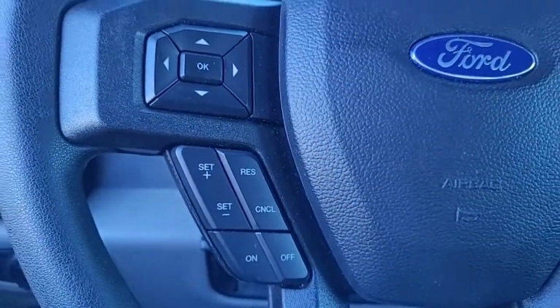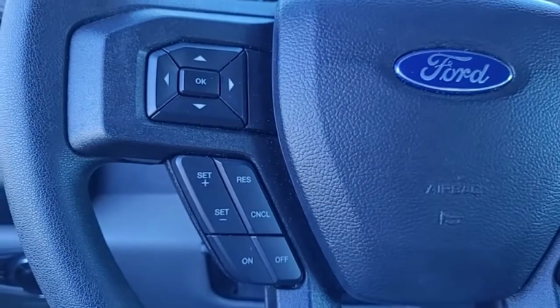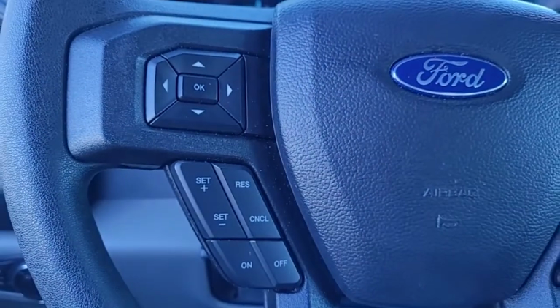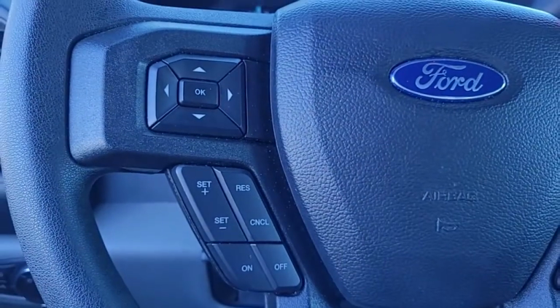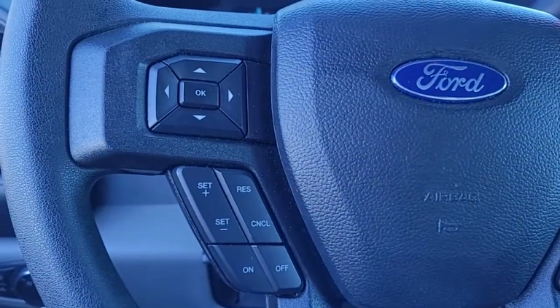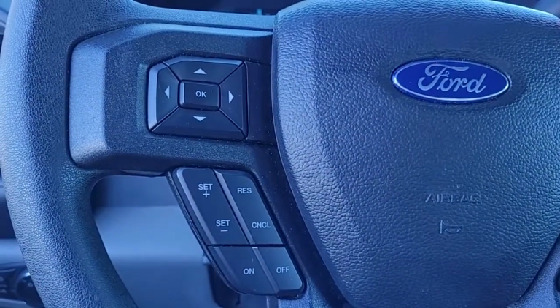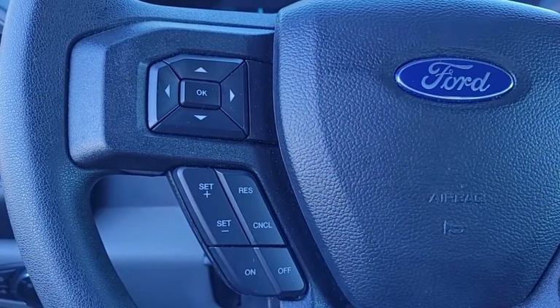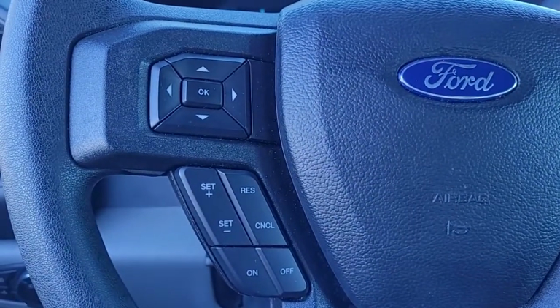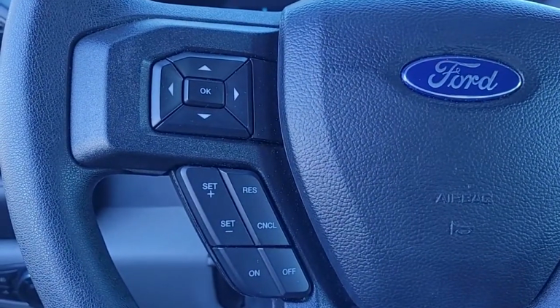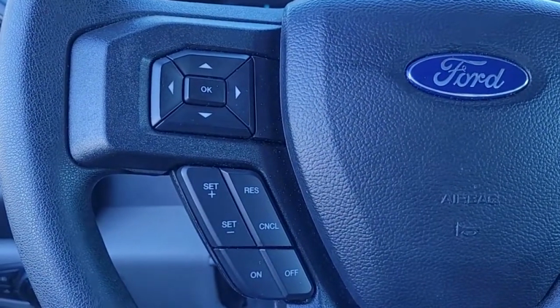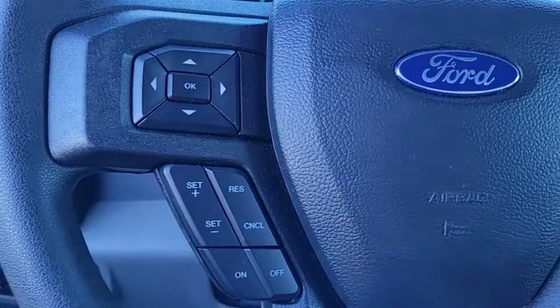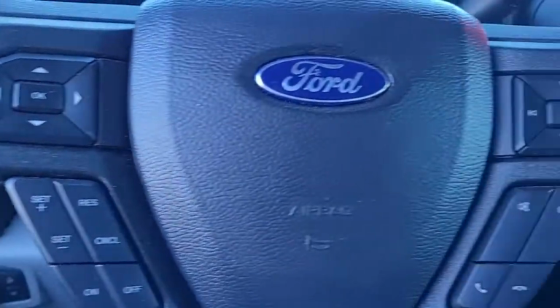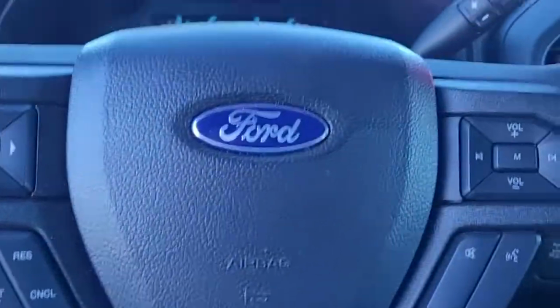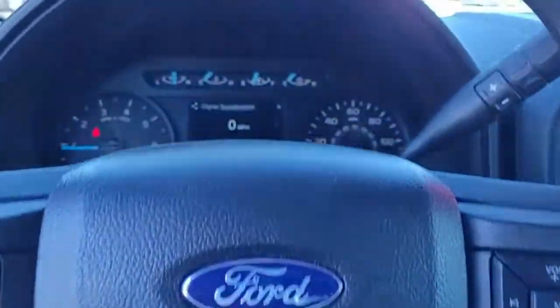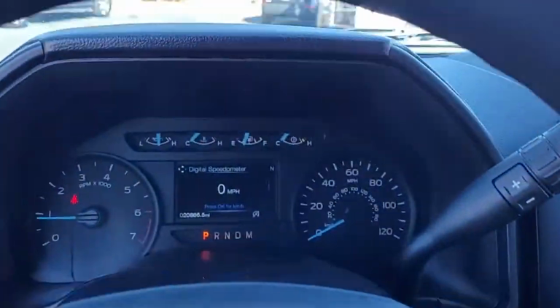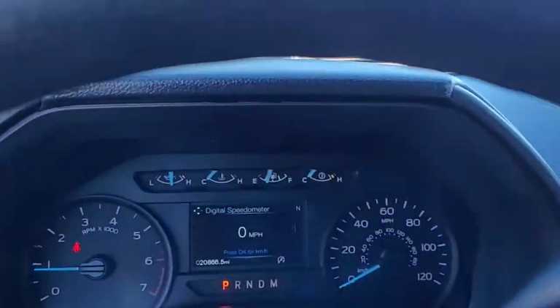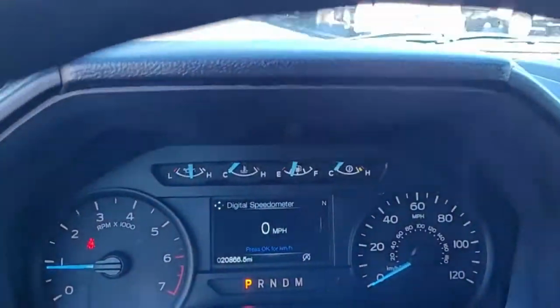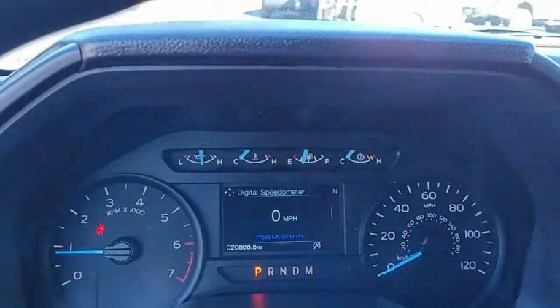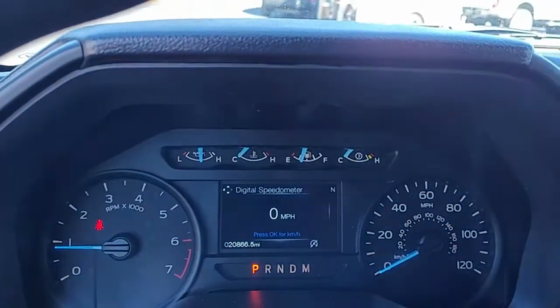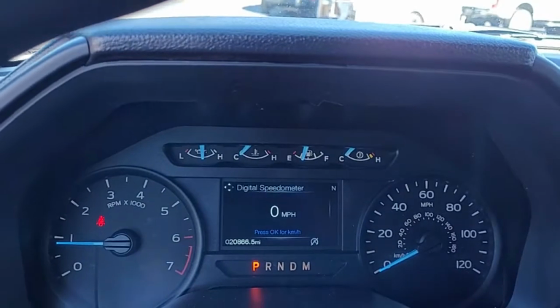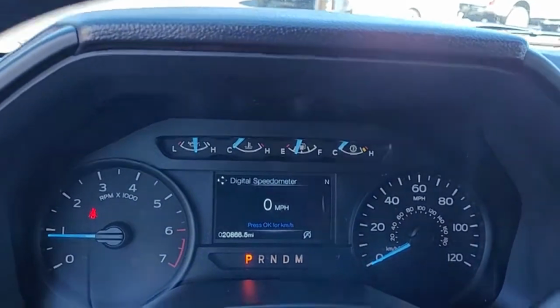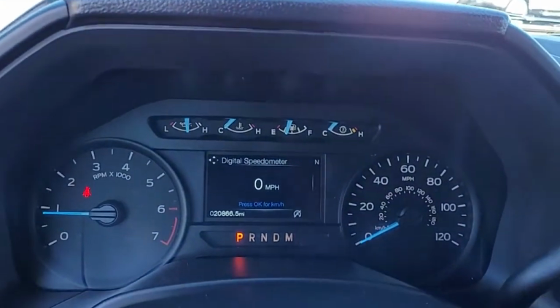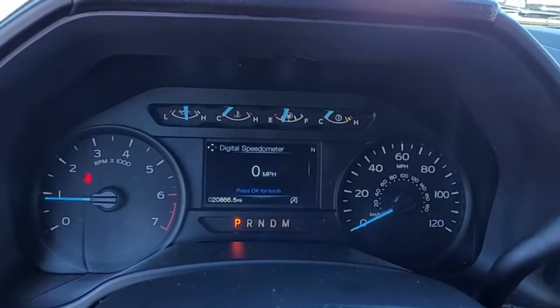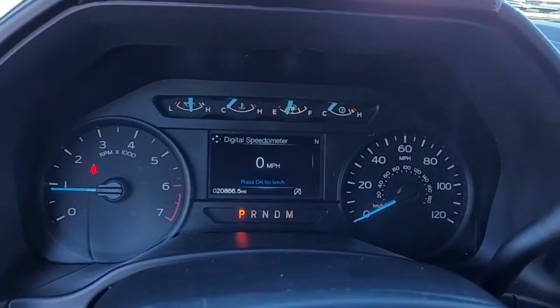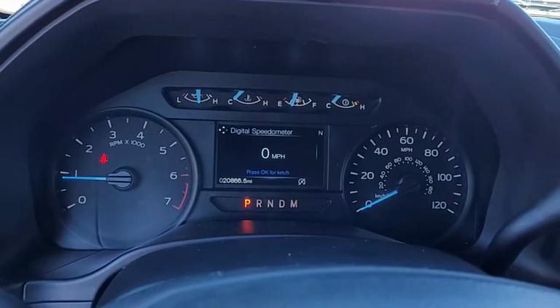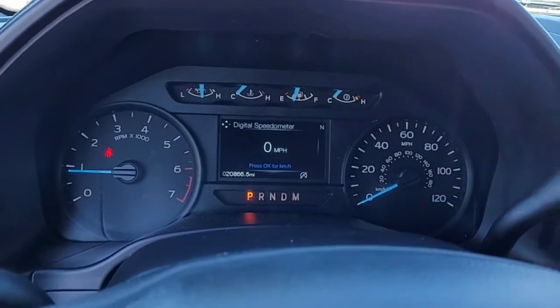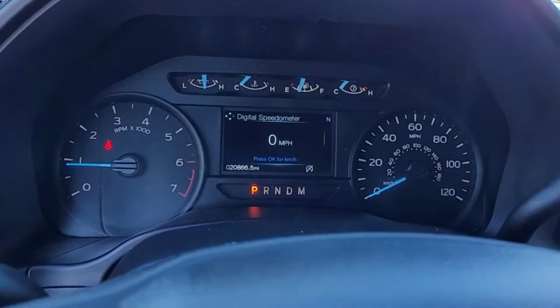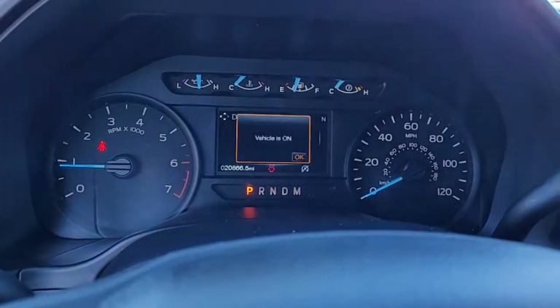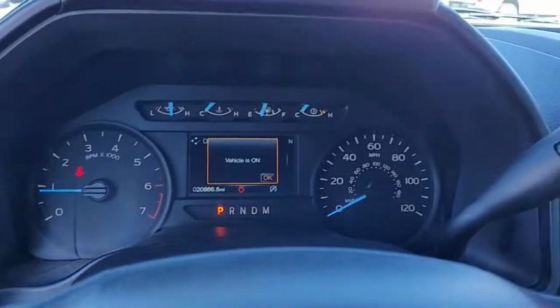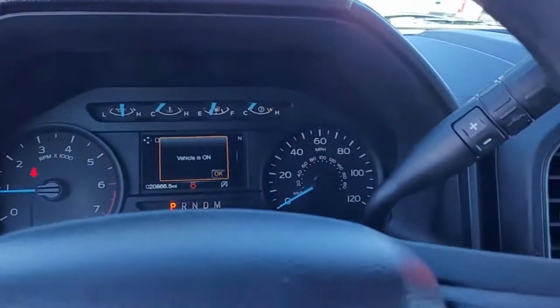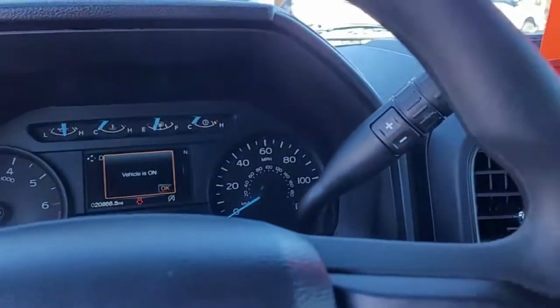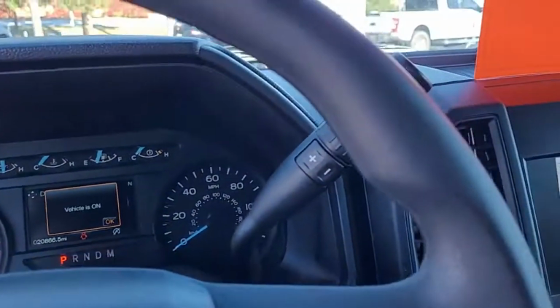Coming to the steering wheel, you can see you have your Bluetooth connectivity, audio controls, and cruise control, all conveniently and safely located to help you keep your hands on the wheel at all times.